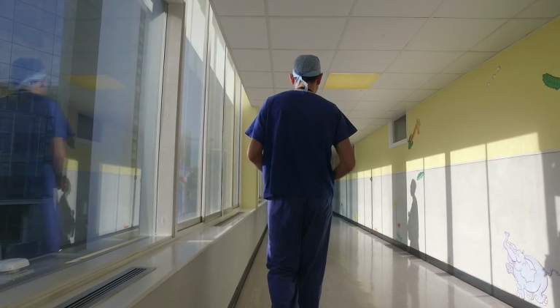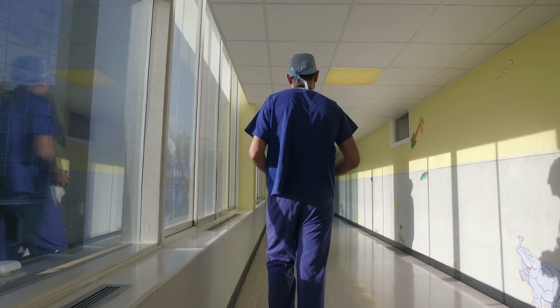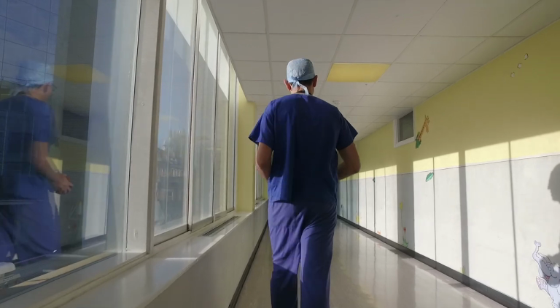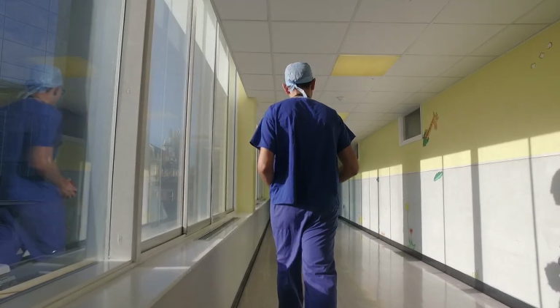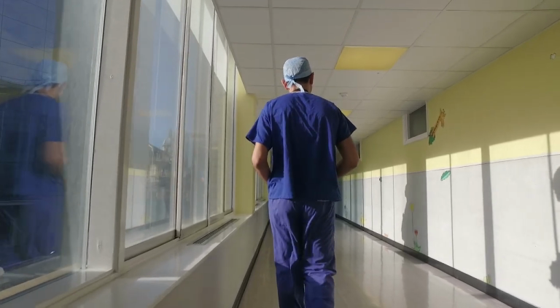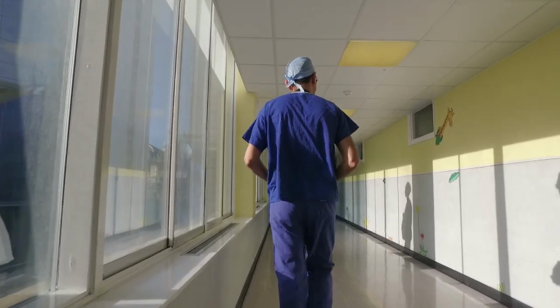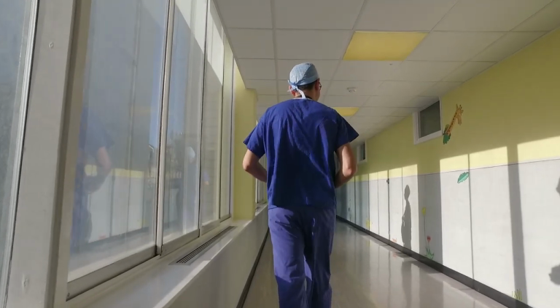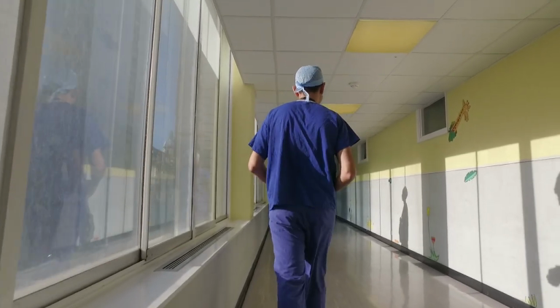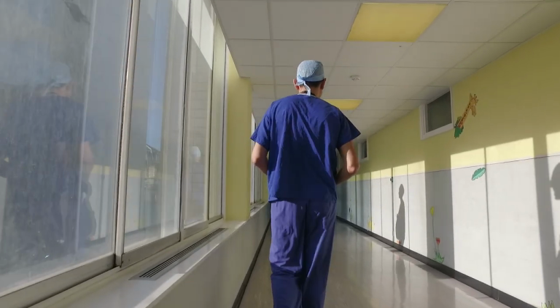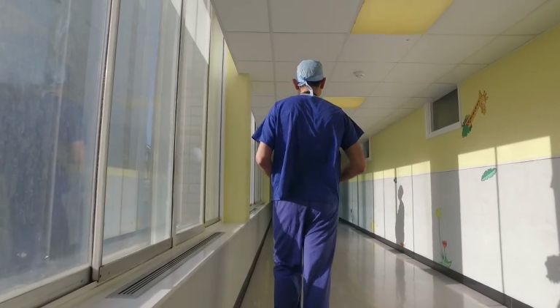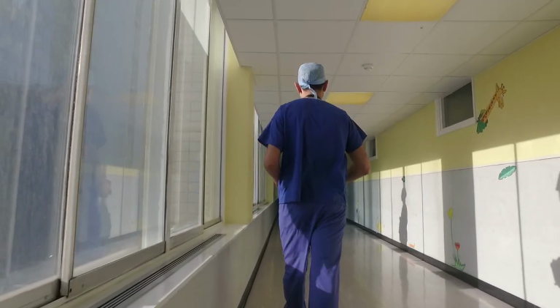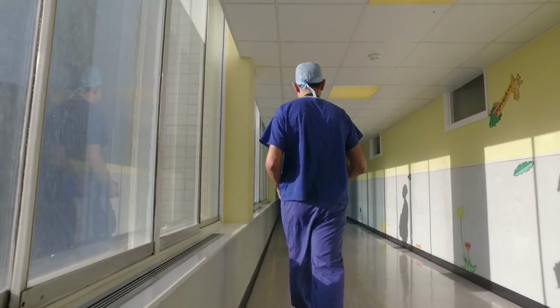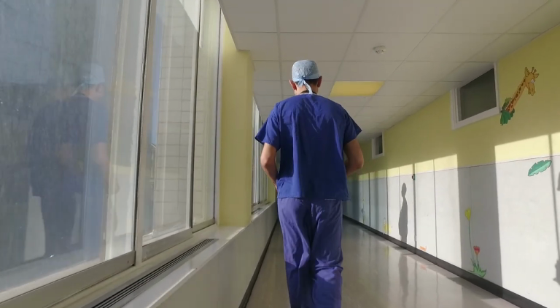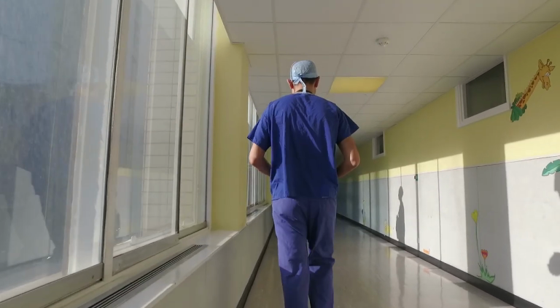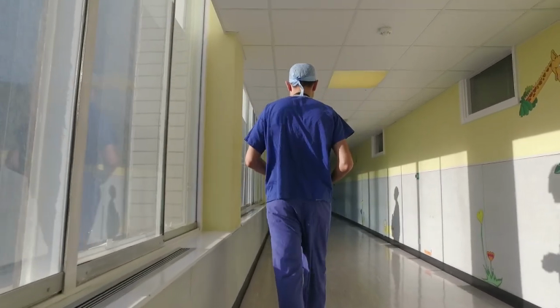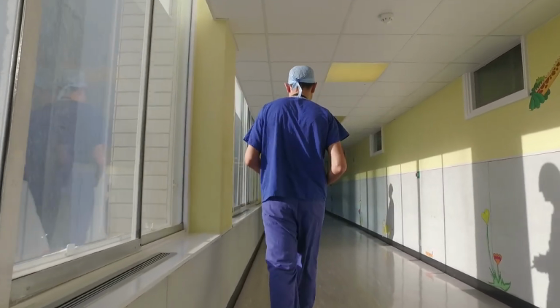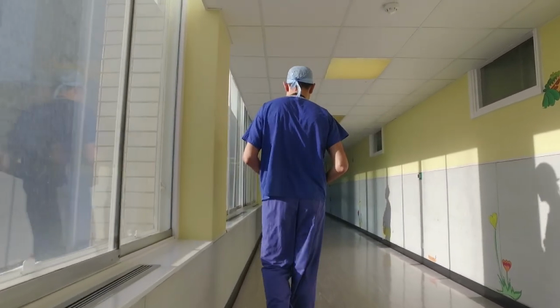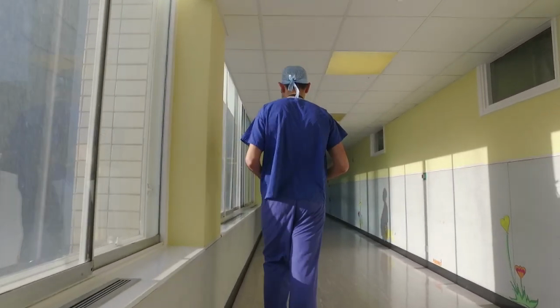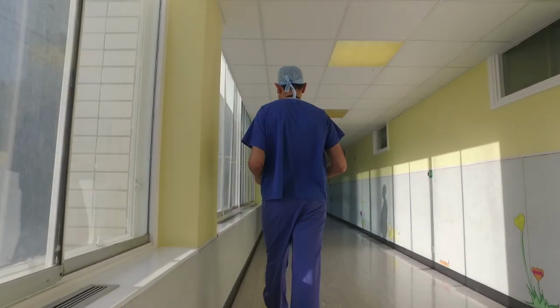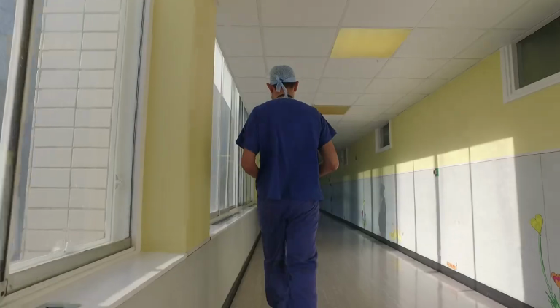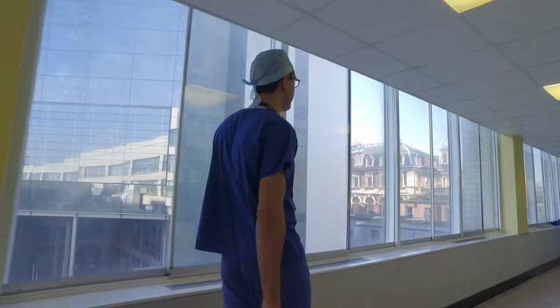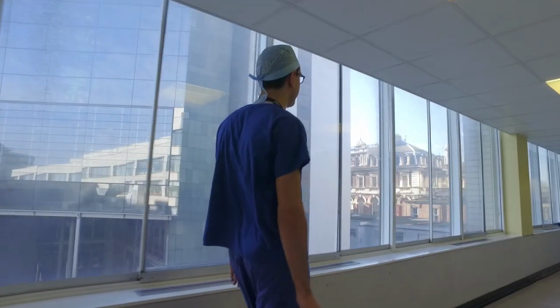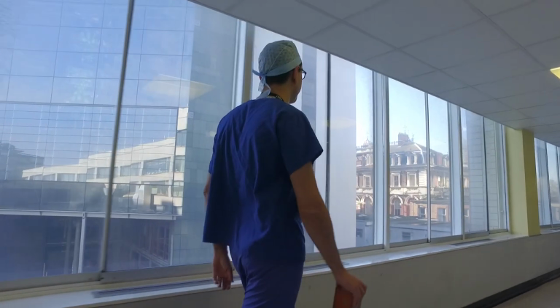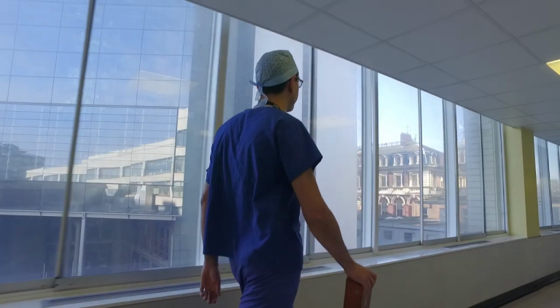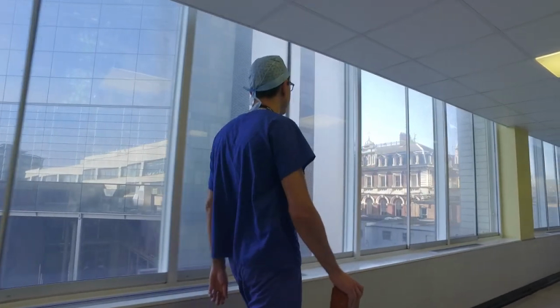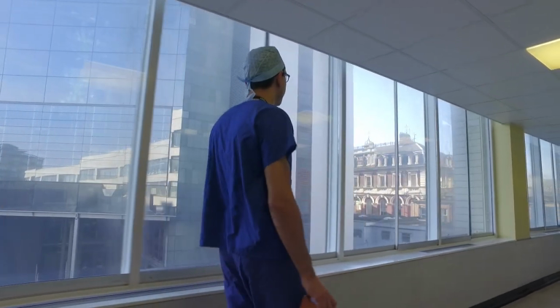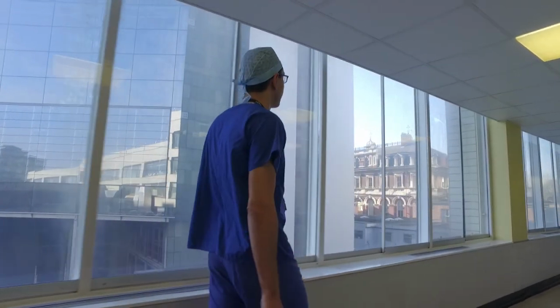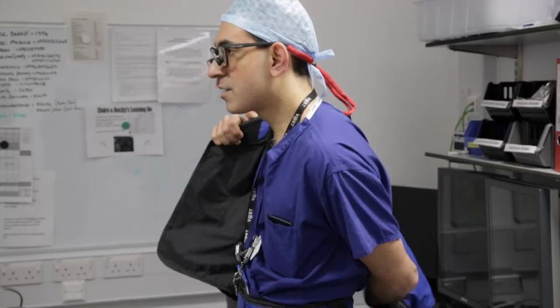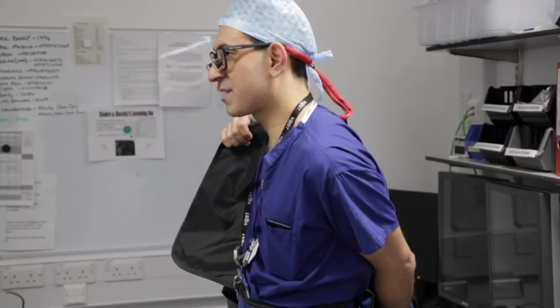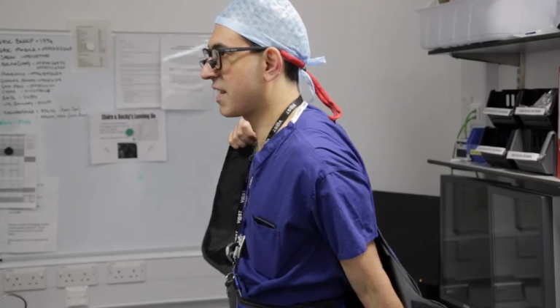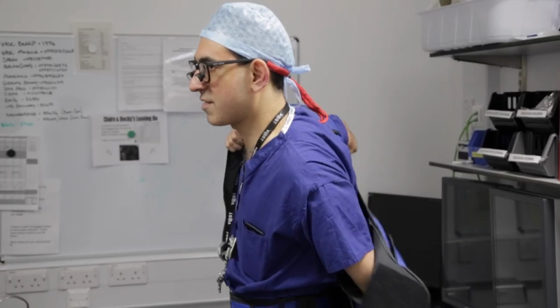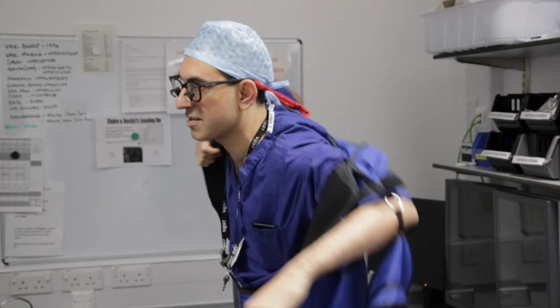My name is Bijan Madurai. I'm a consultant vascular surgeon and a reader in vascular surgery at King's College London and Guy's and St Thomas's NHS Foundation Trust.